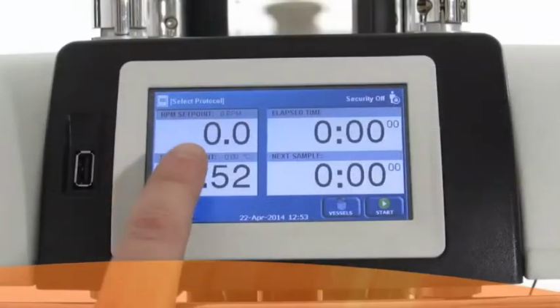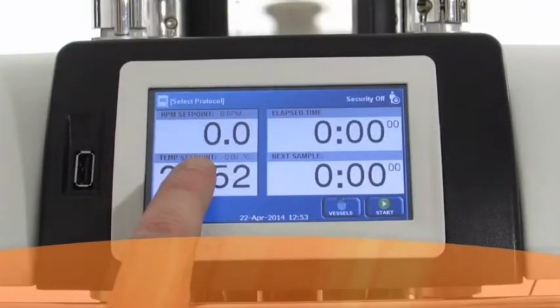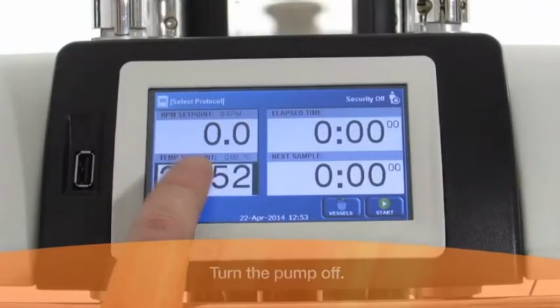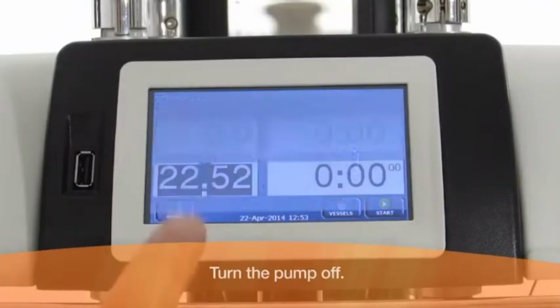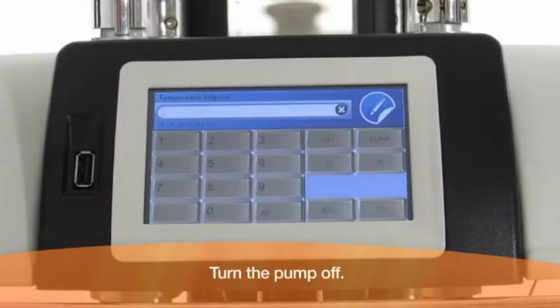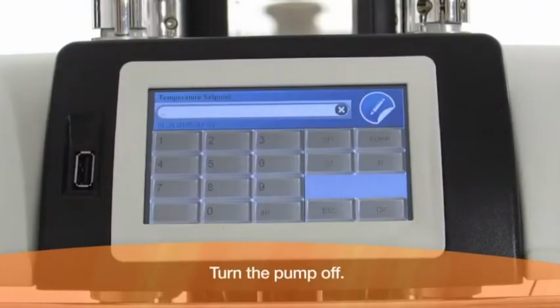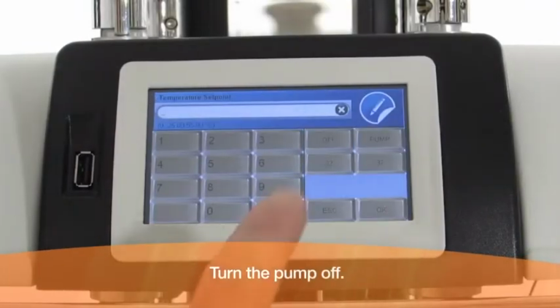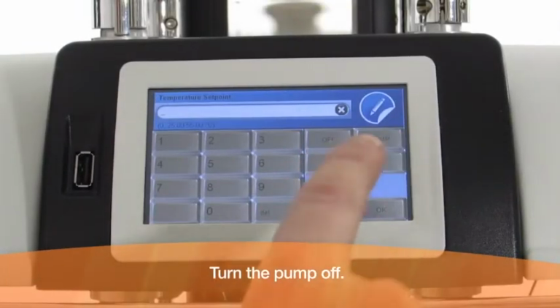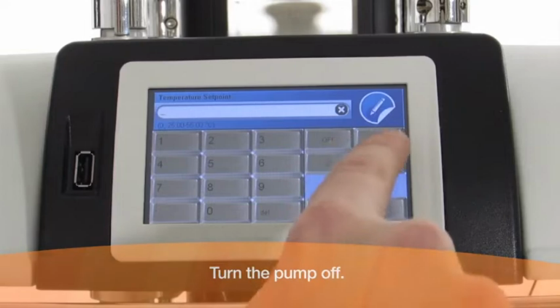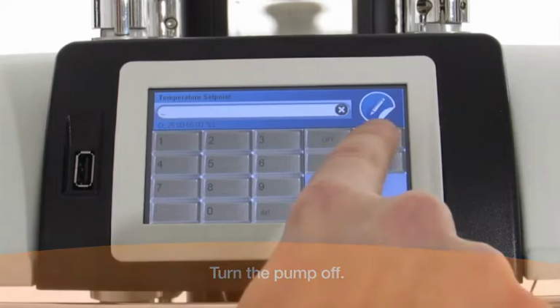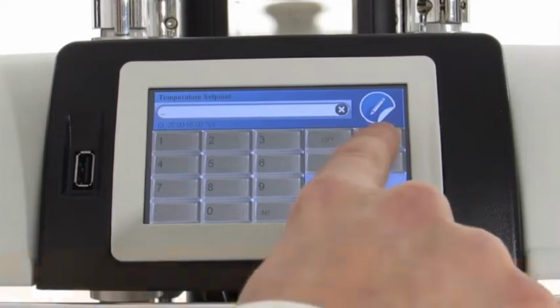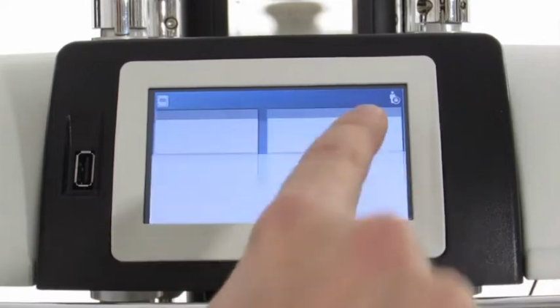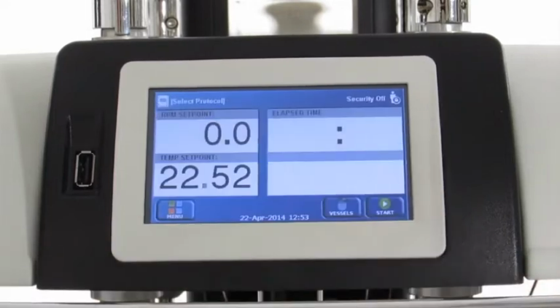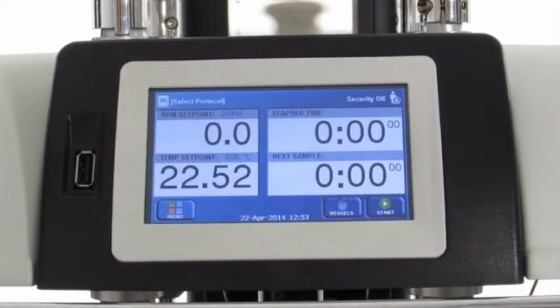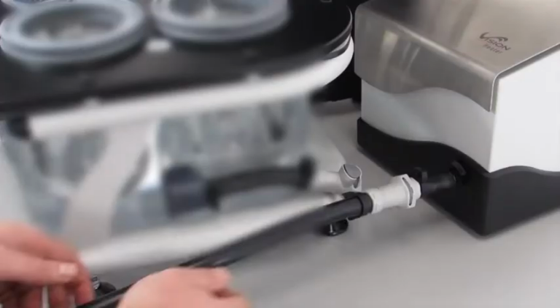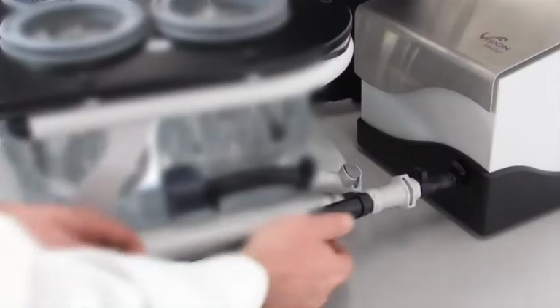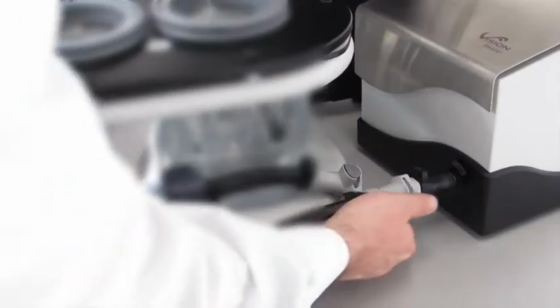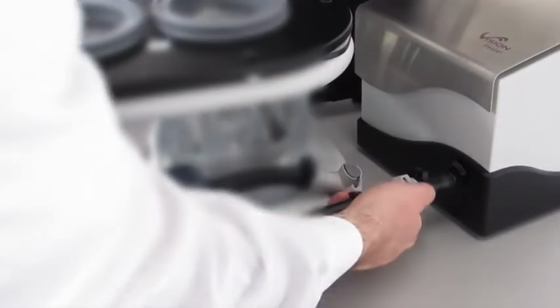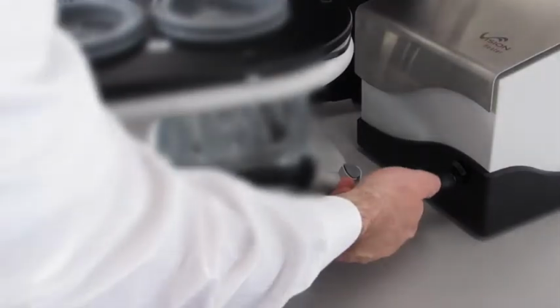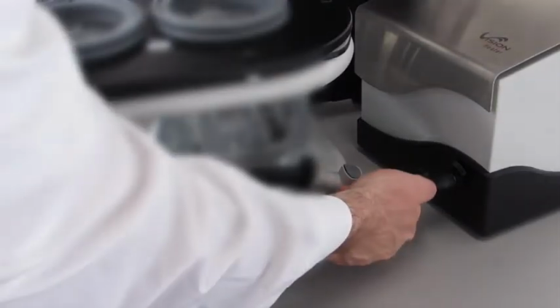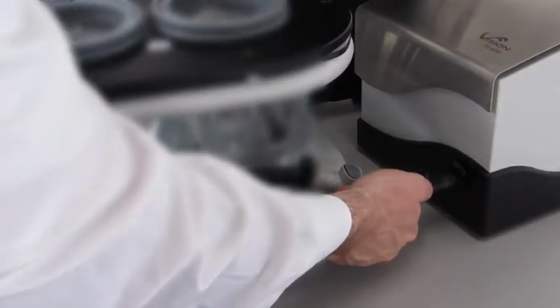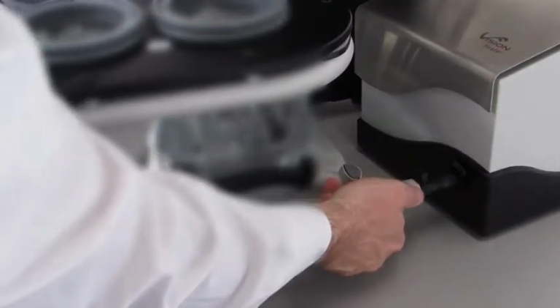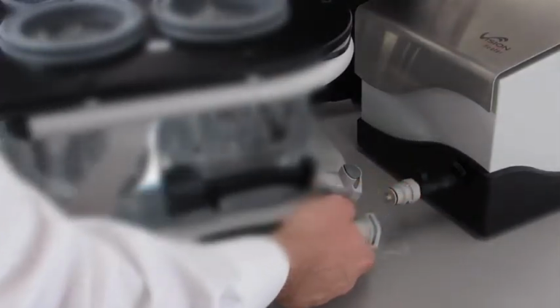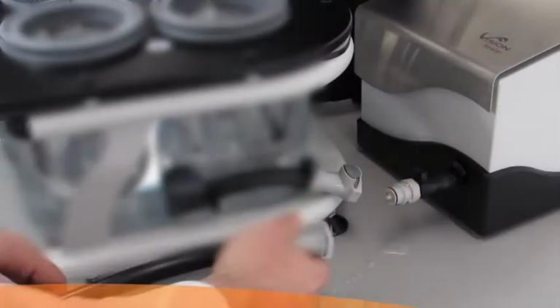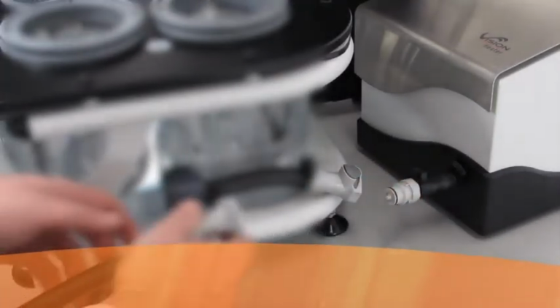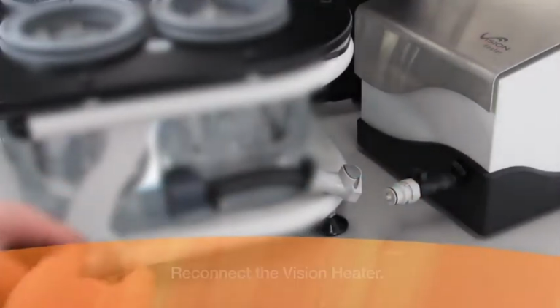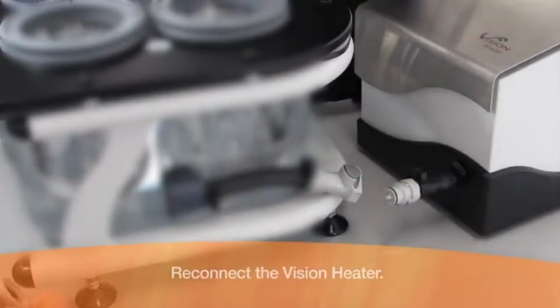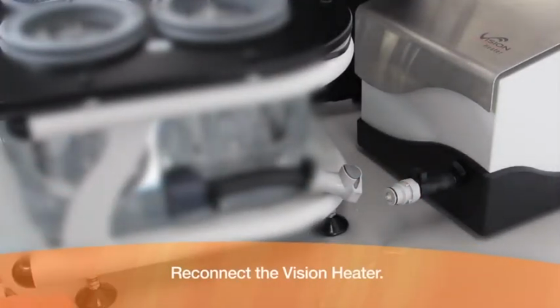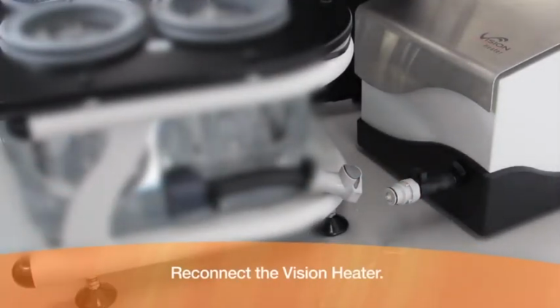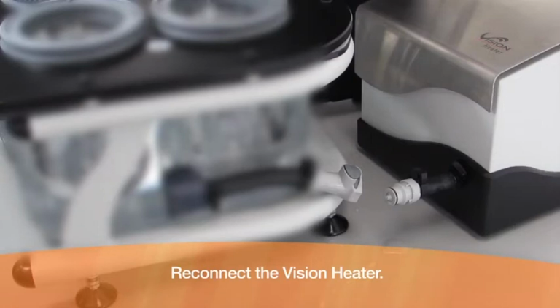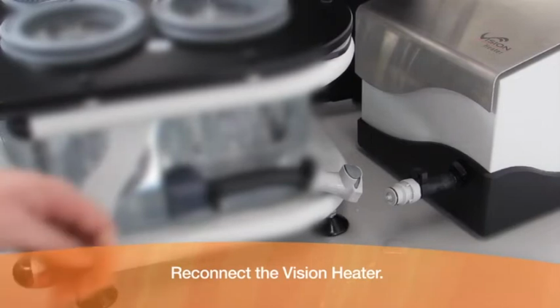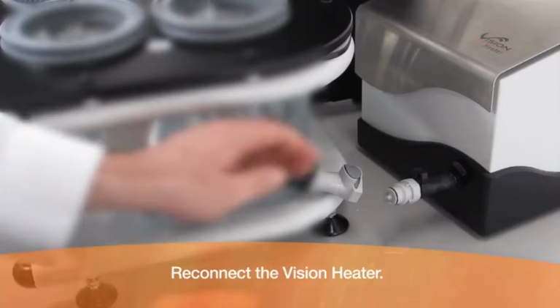Turn the pump off. Reconnect the Vision heater.